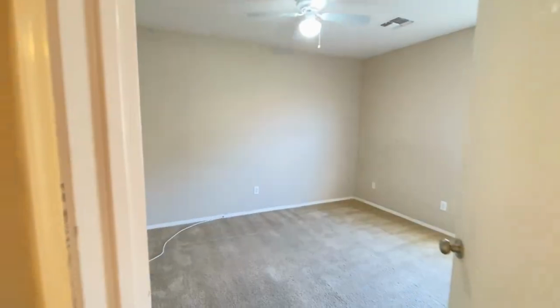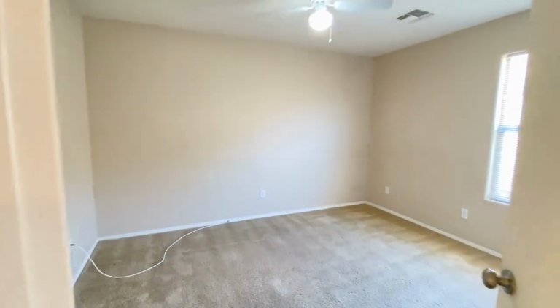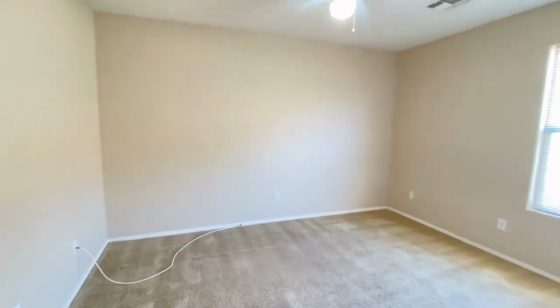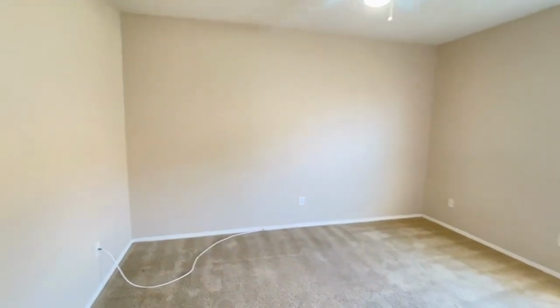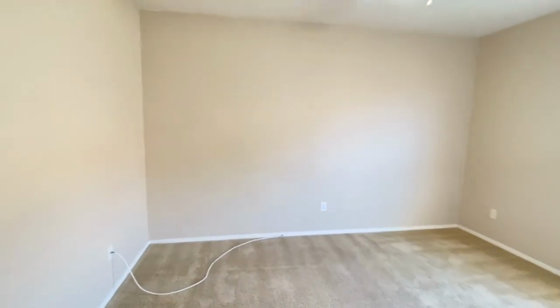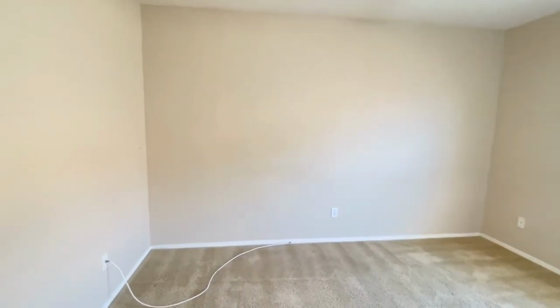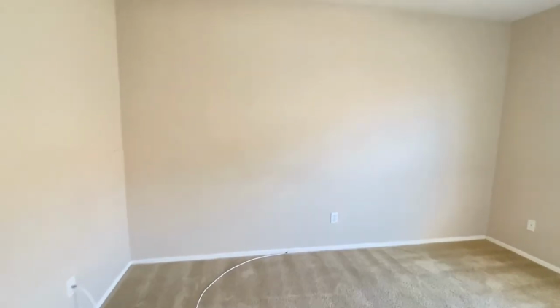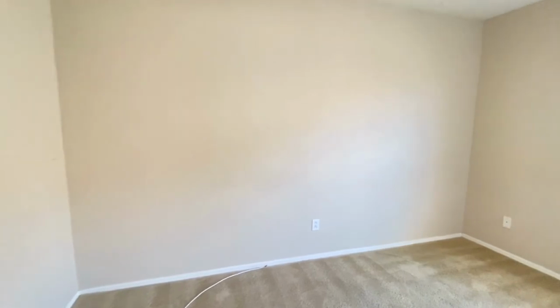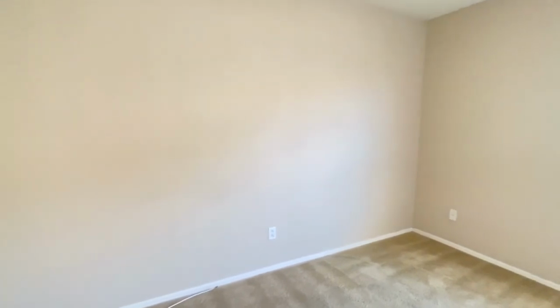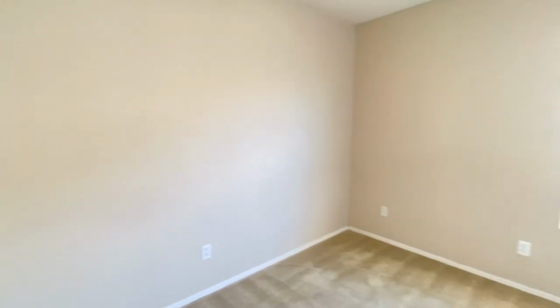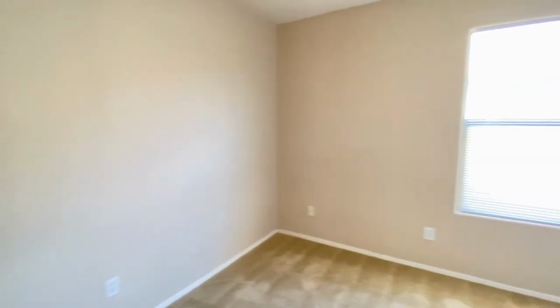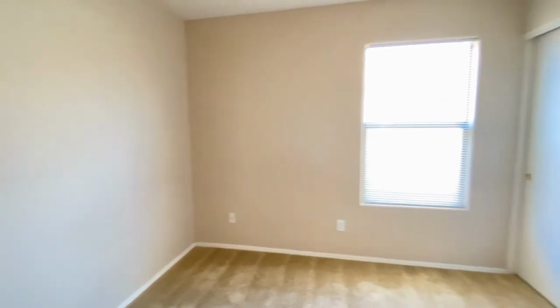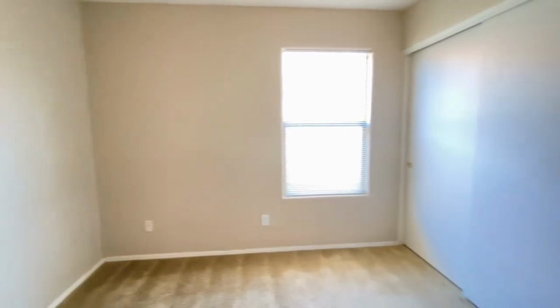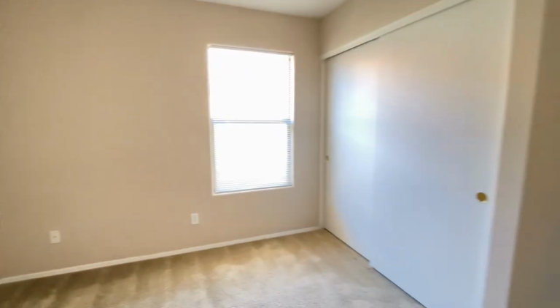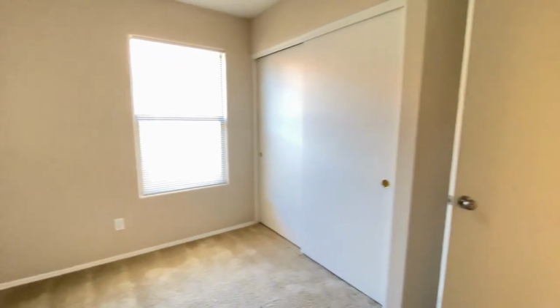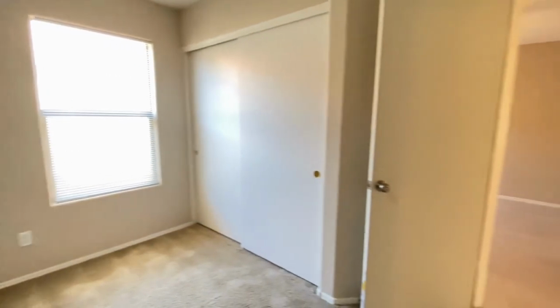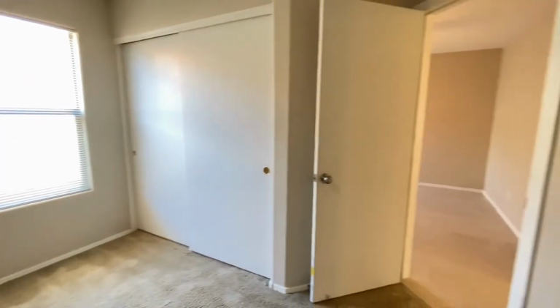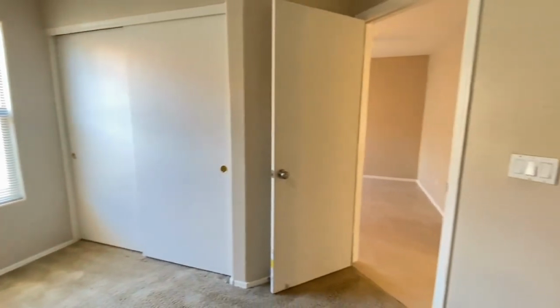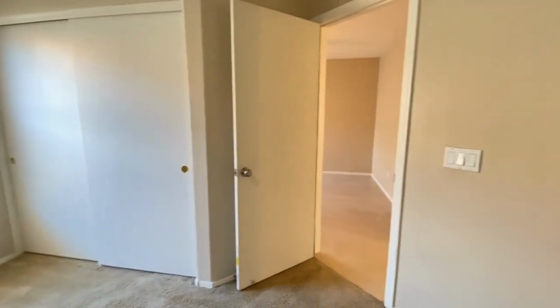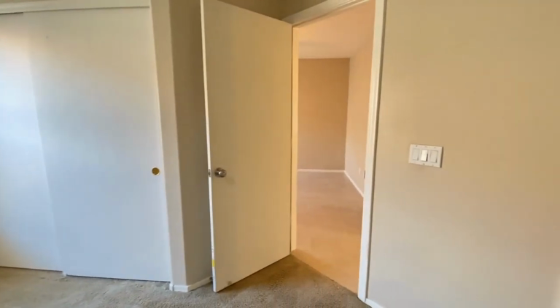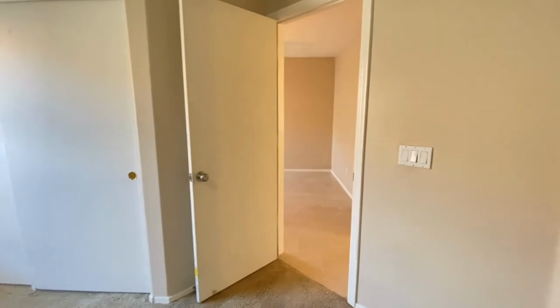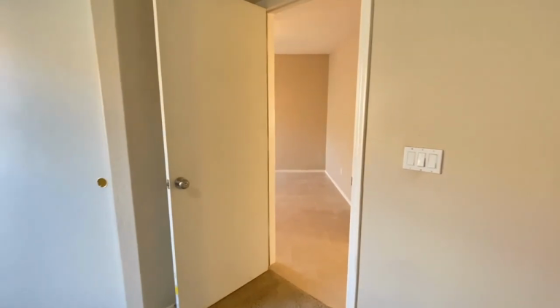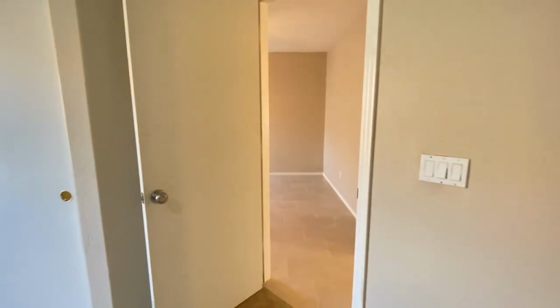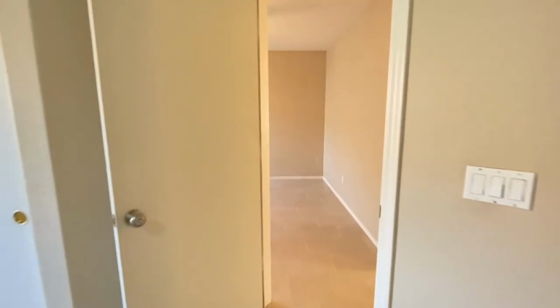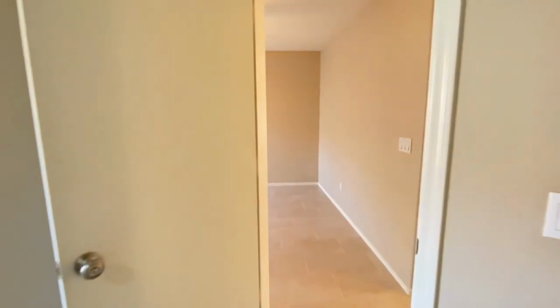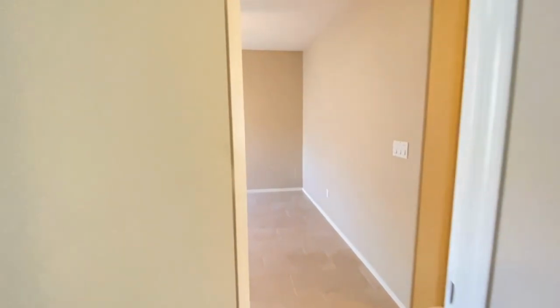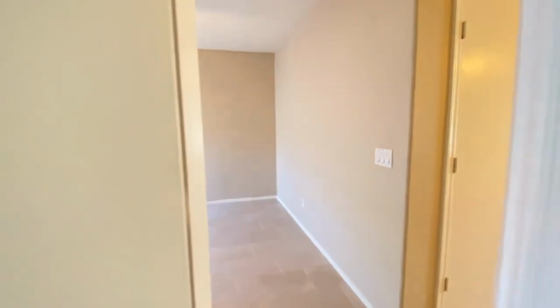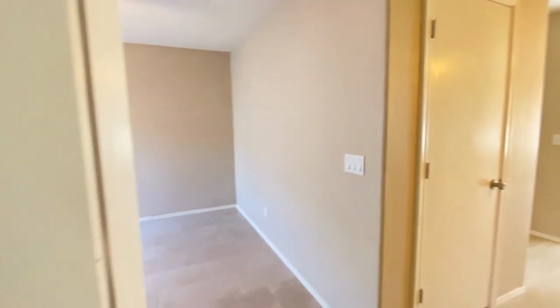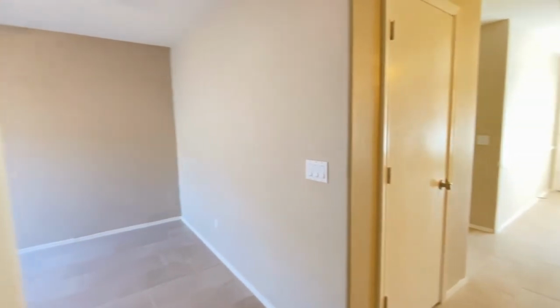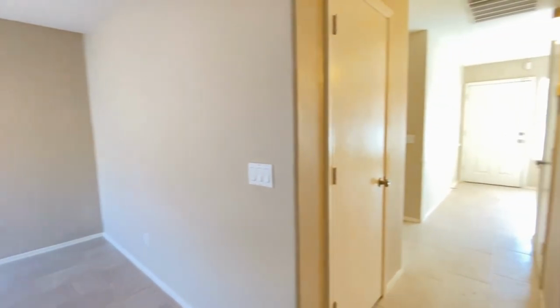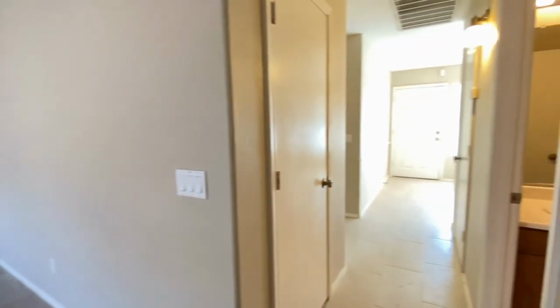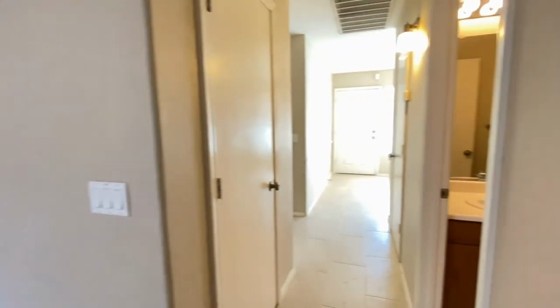Bedroom number three. Back into the hall.